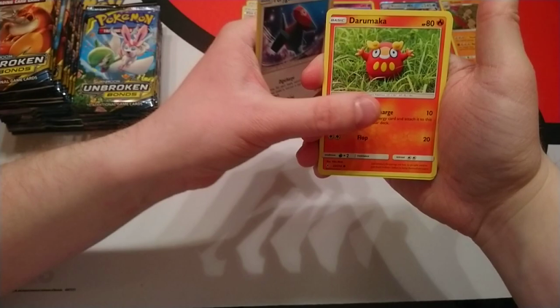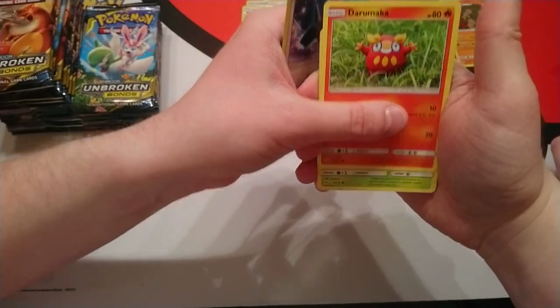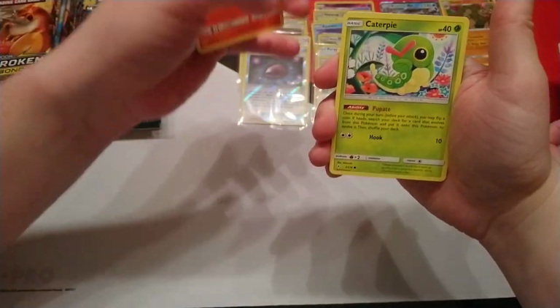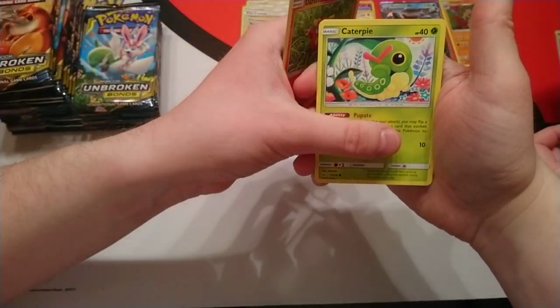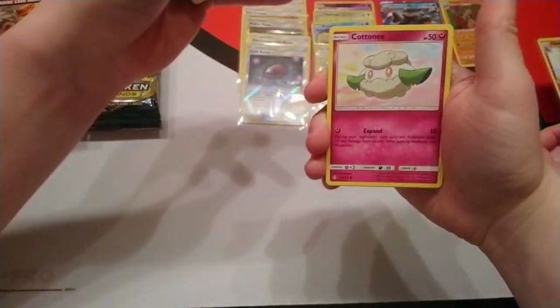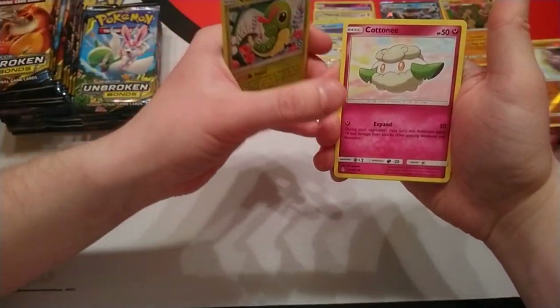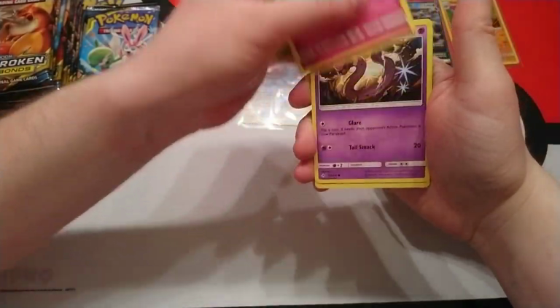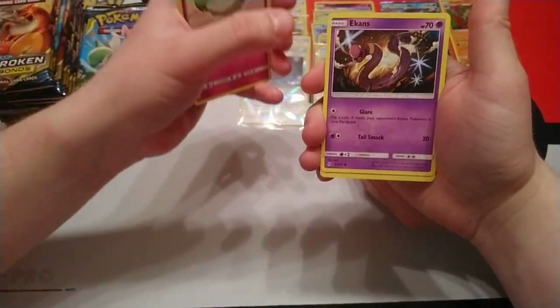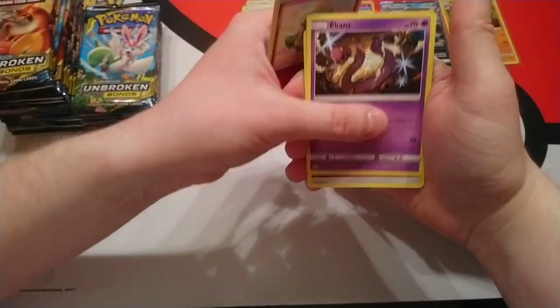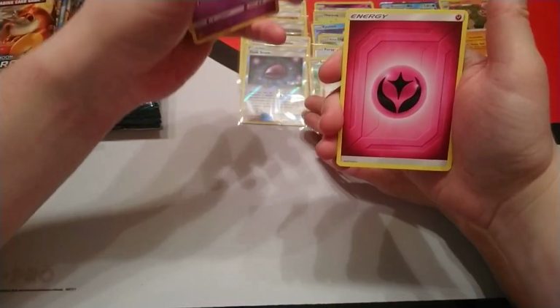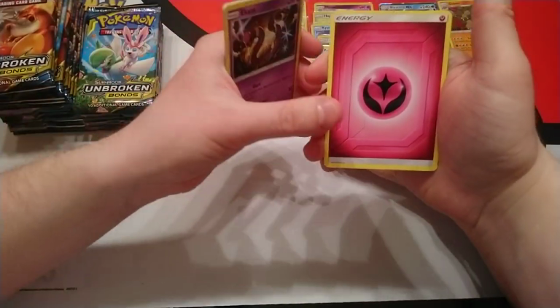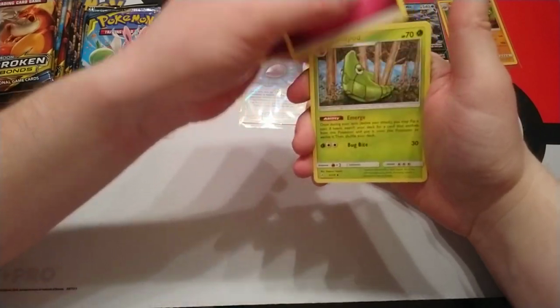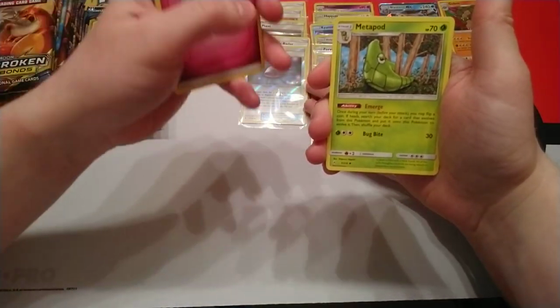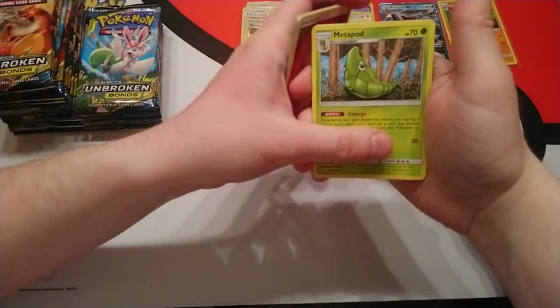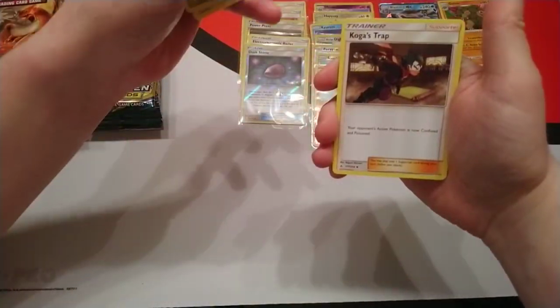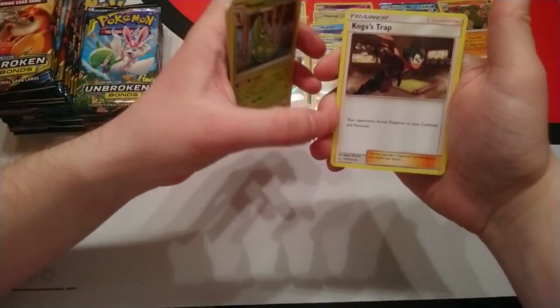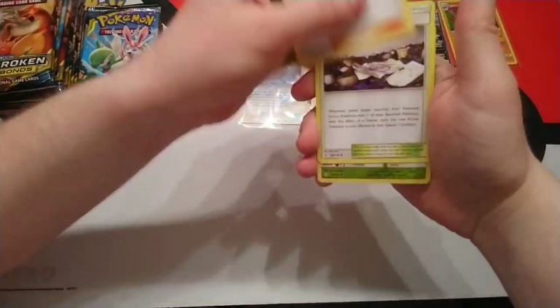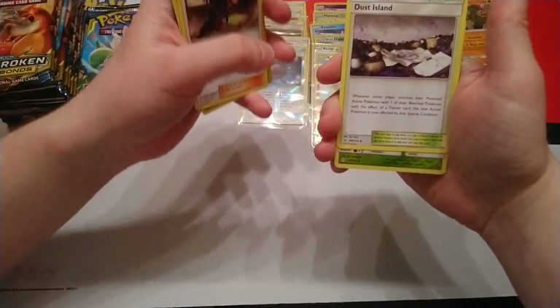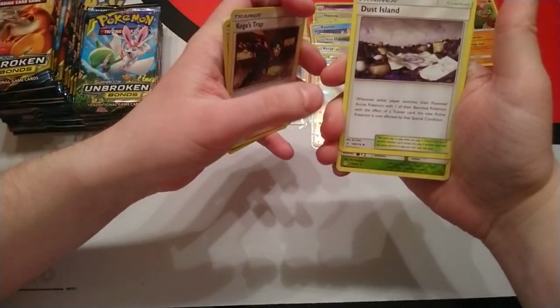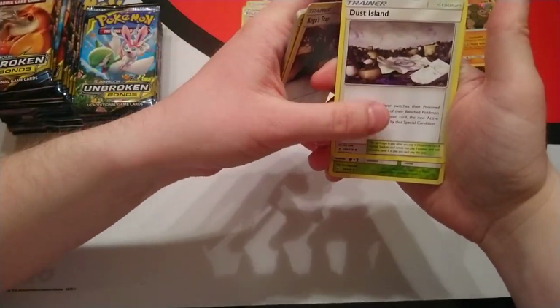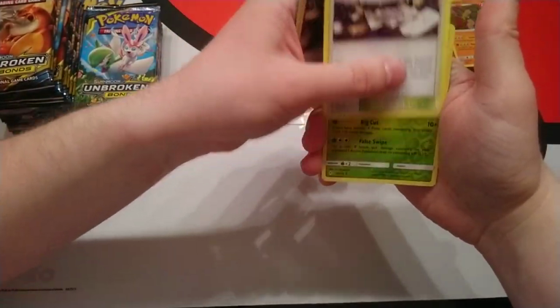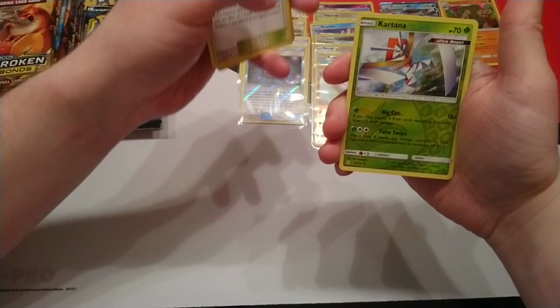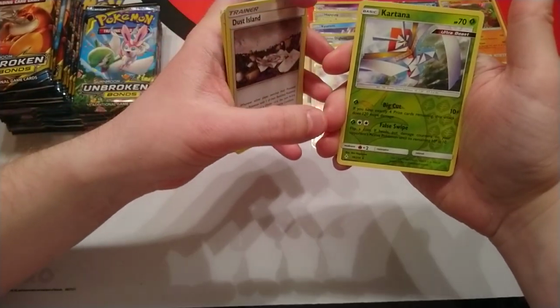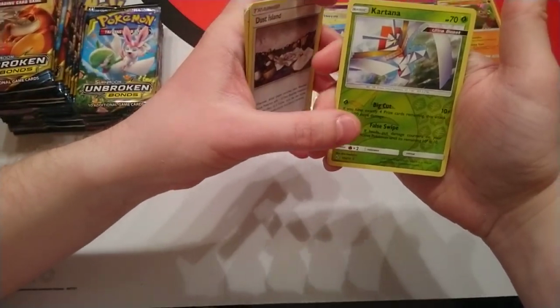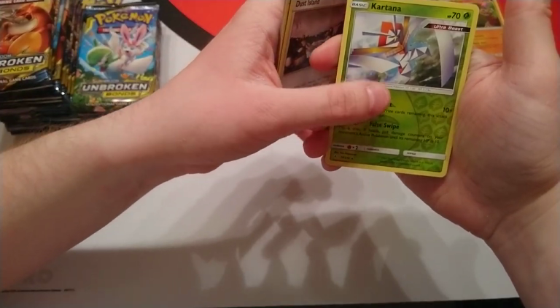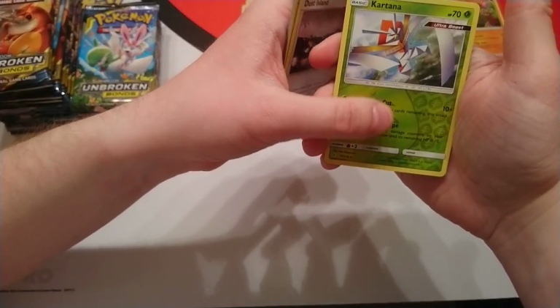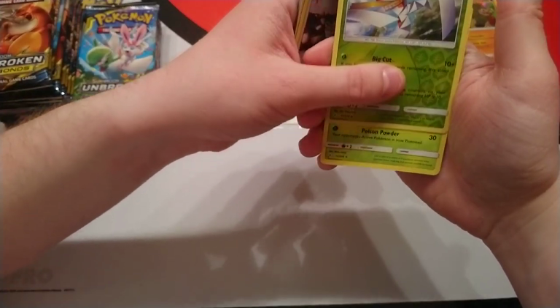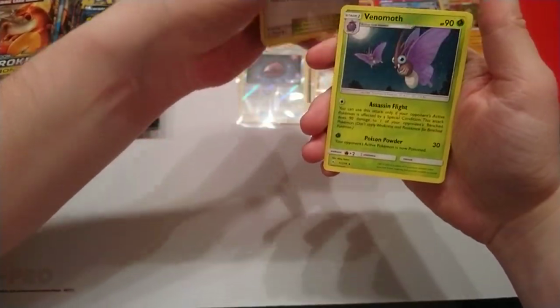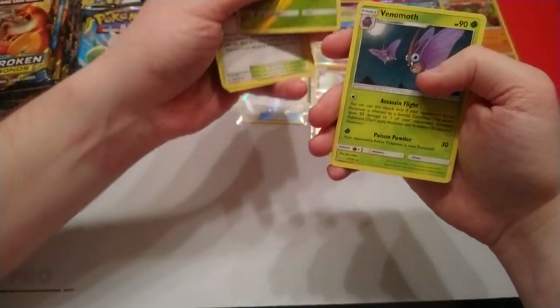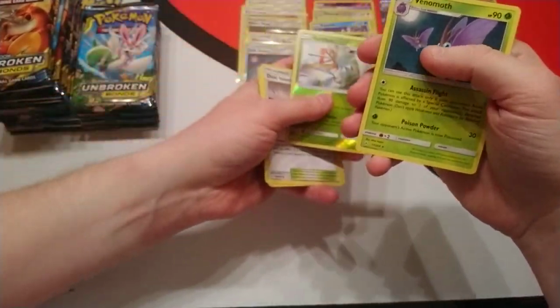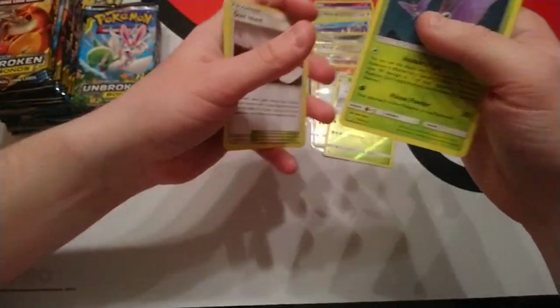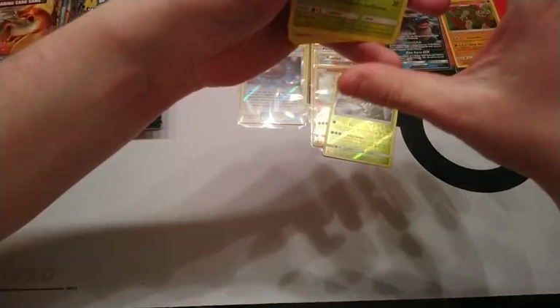Next pack: Porygon, Darumaka, Caterpie, Cotney, Ekans, Fairy Energy, Metapod, Koga's Trap, Dust Island. Reverse is Kartana — and that's a rare — and our rare is Venomoth.